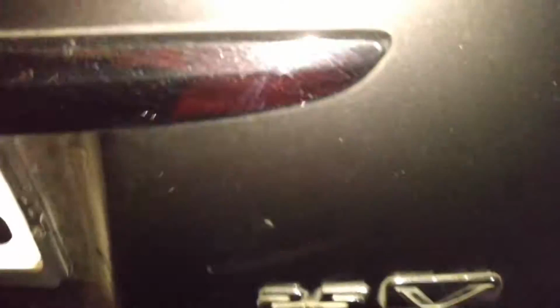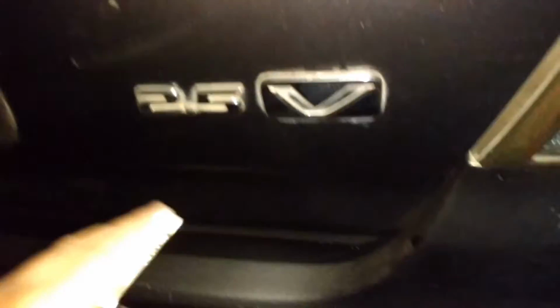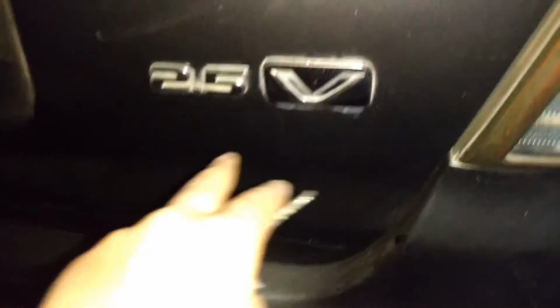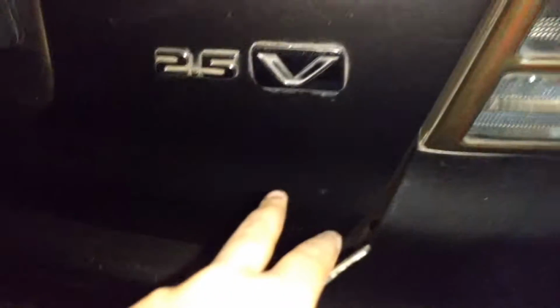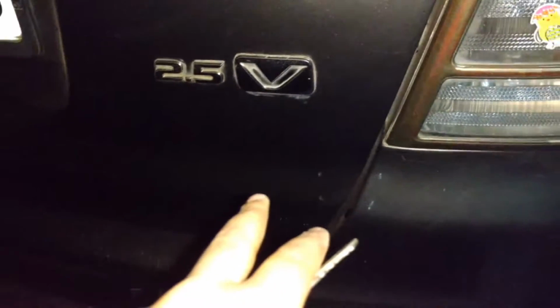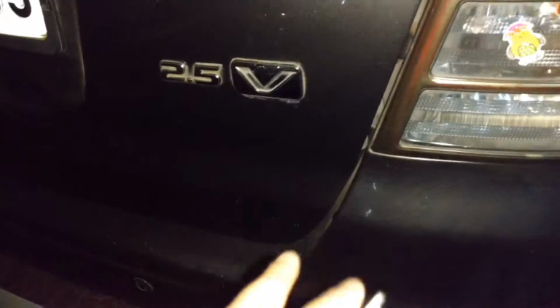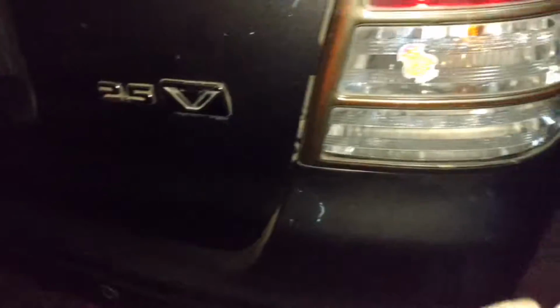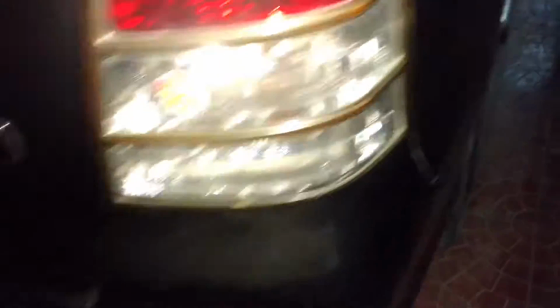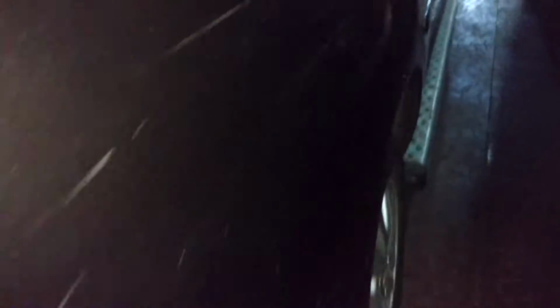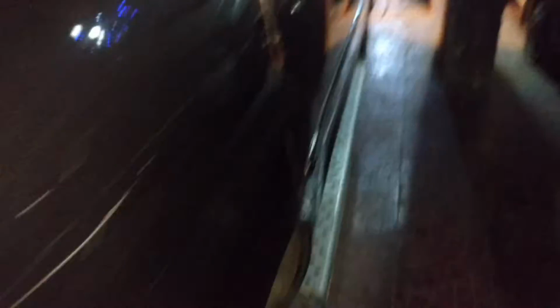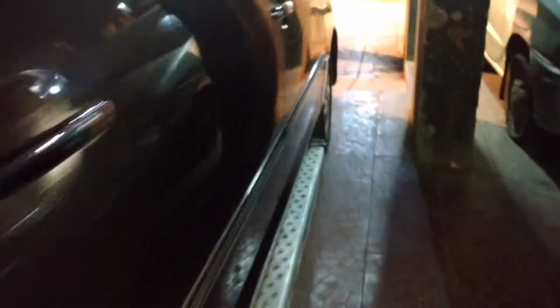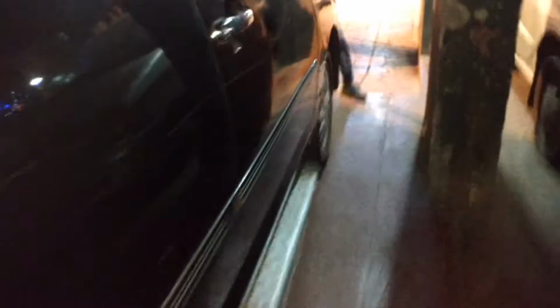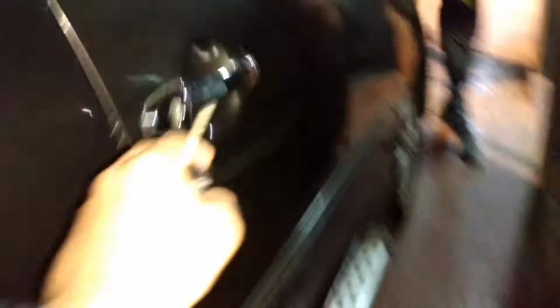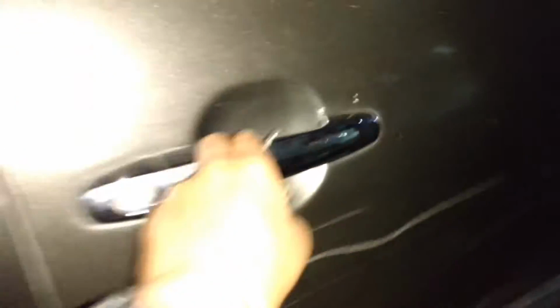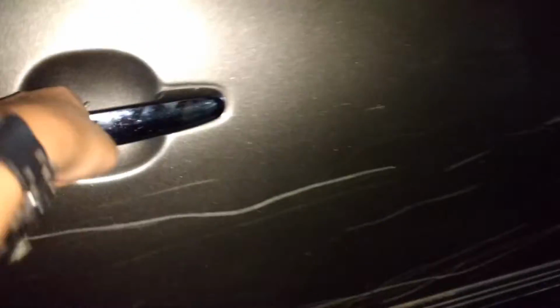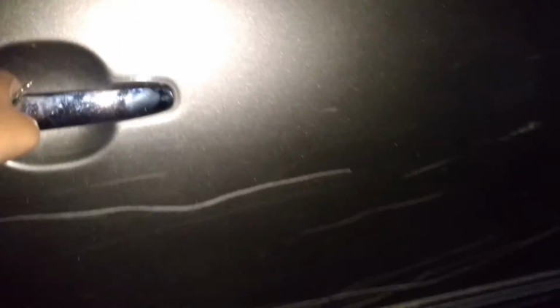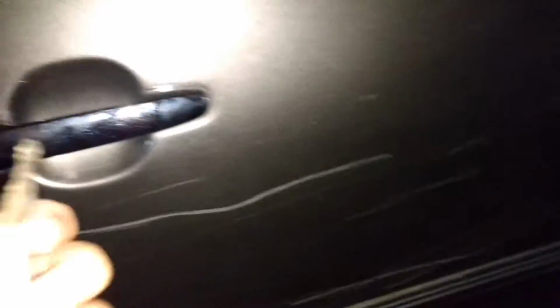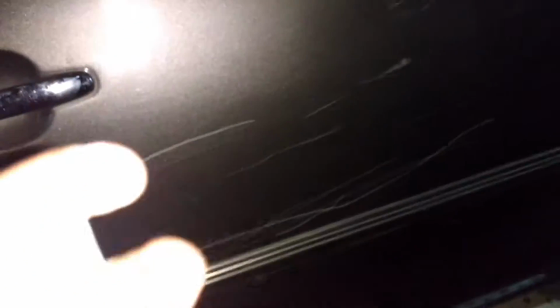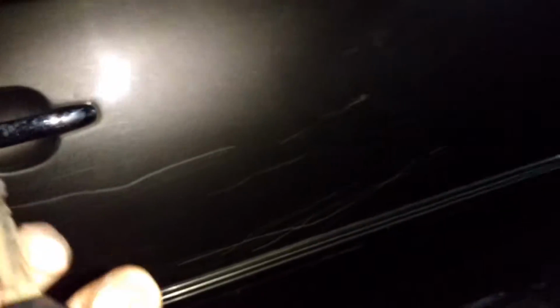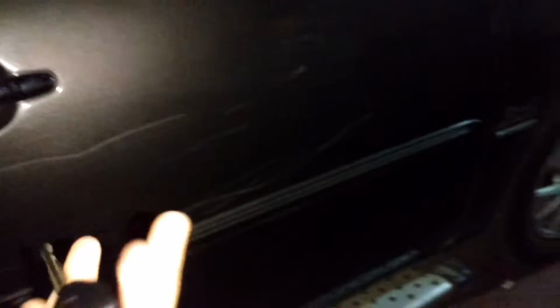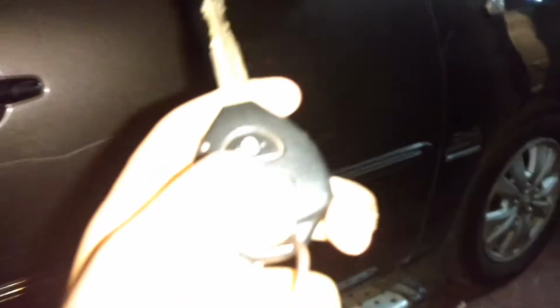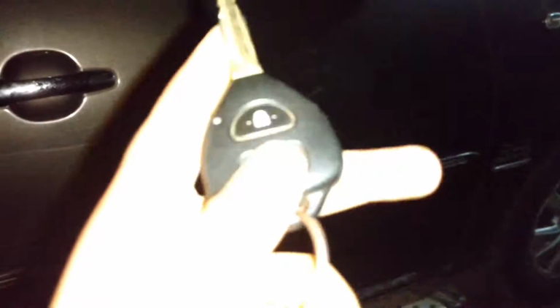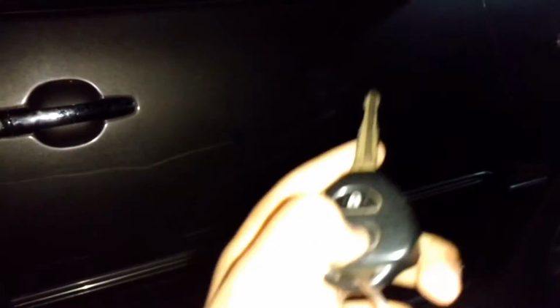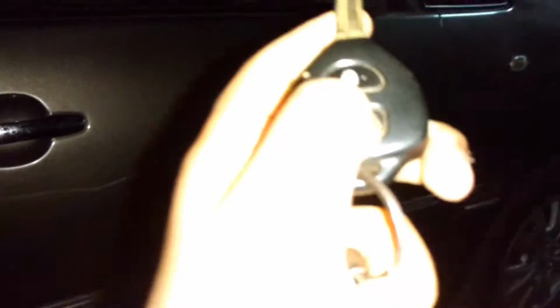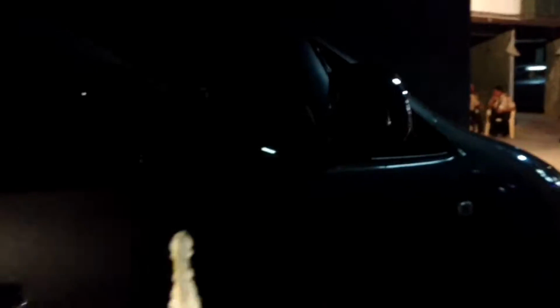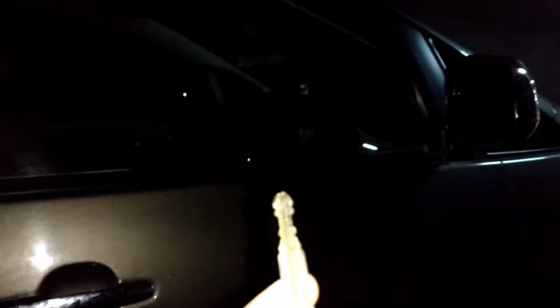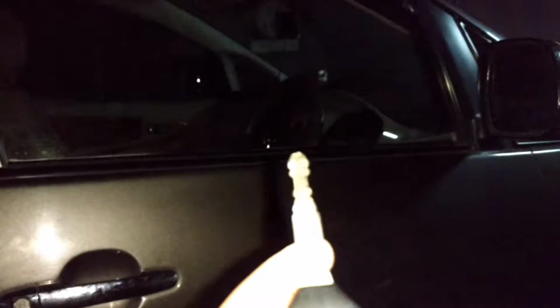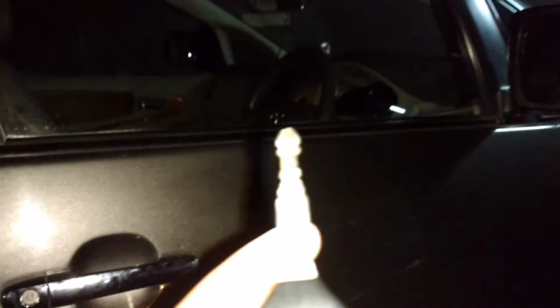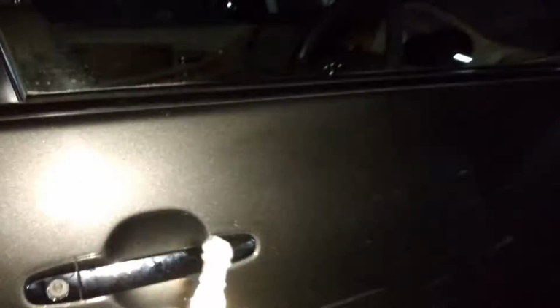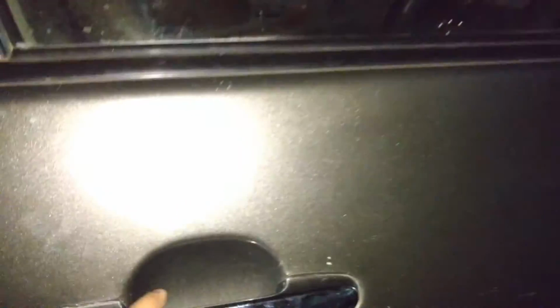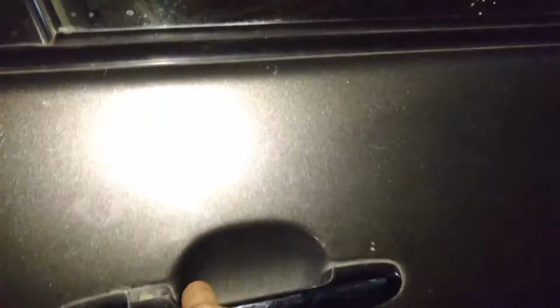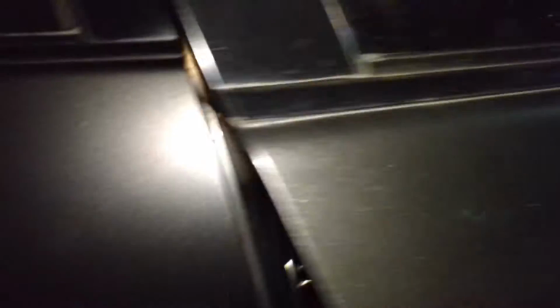You have your 2.5-liter badge. So now we are going to check out the interior. To unlock the car, all you have to do is press this button and the car unlocks just like that.